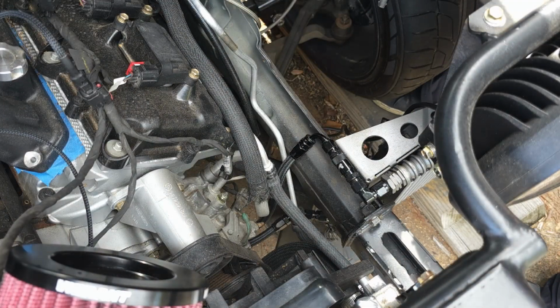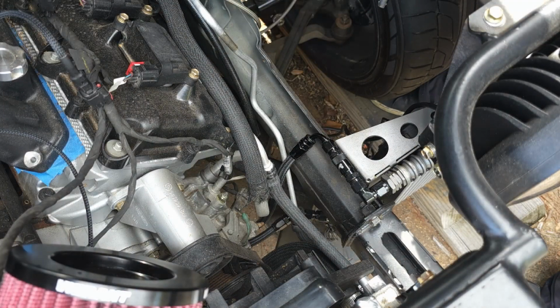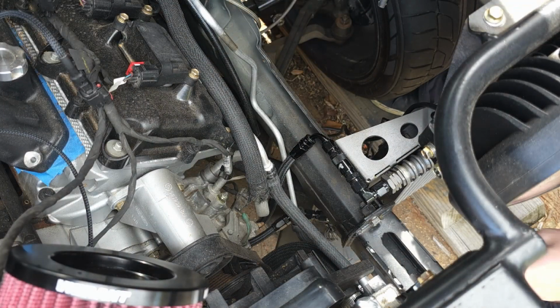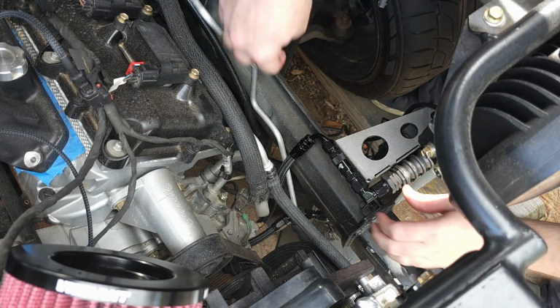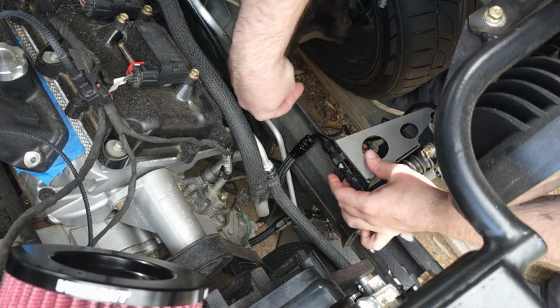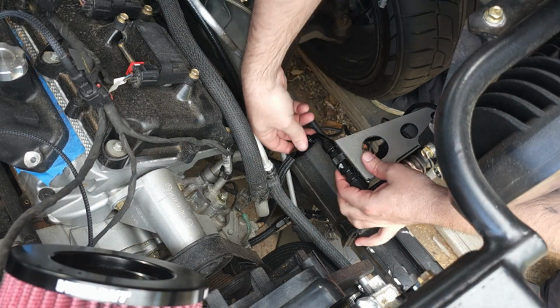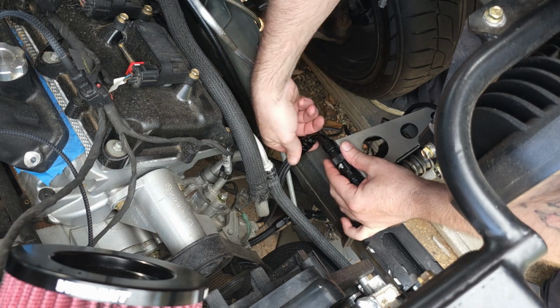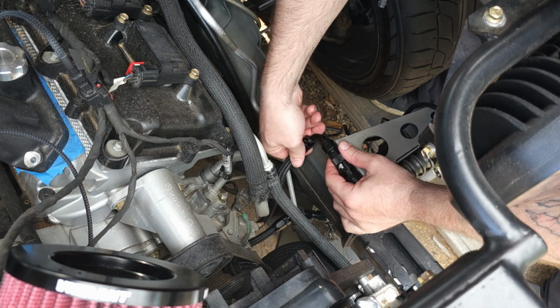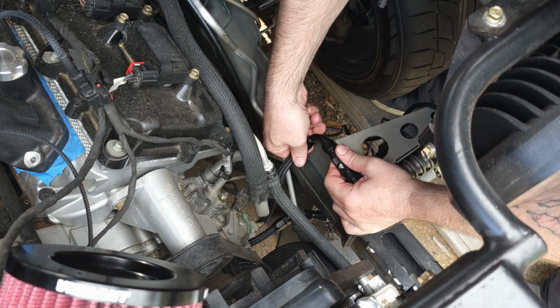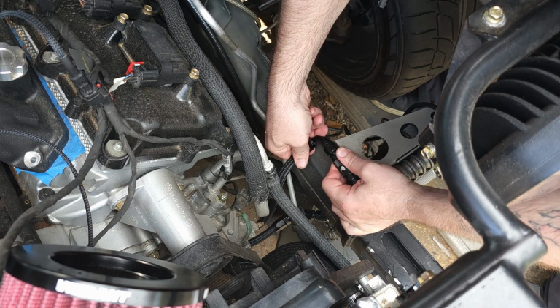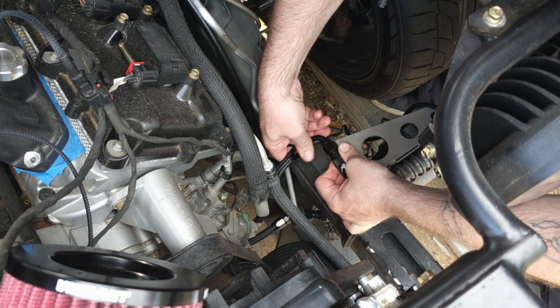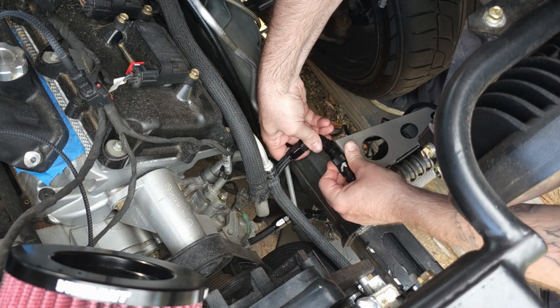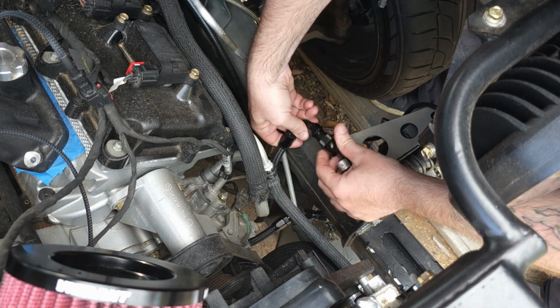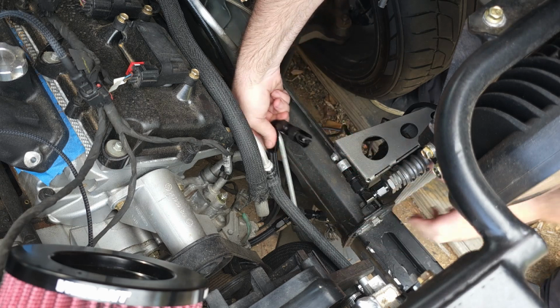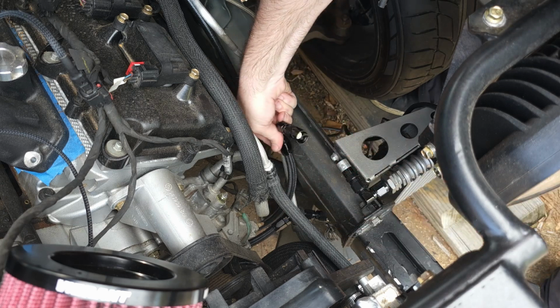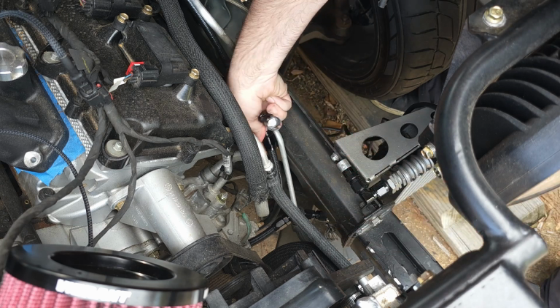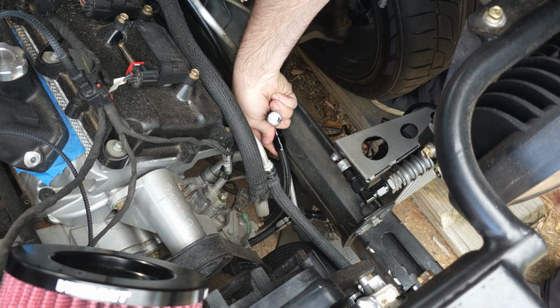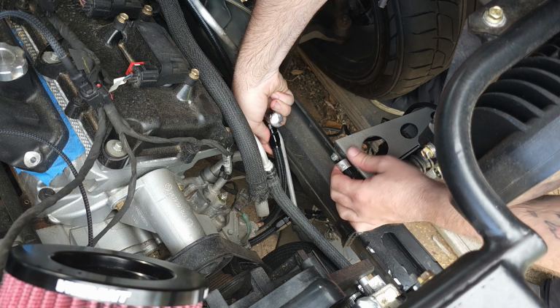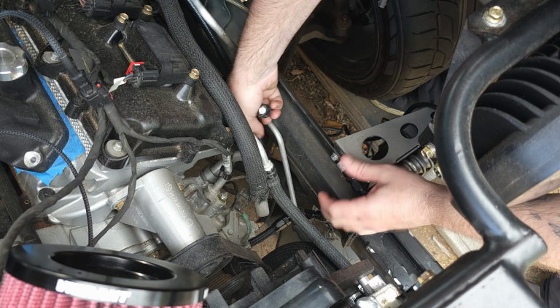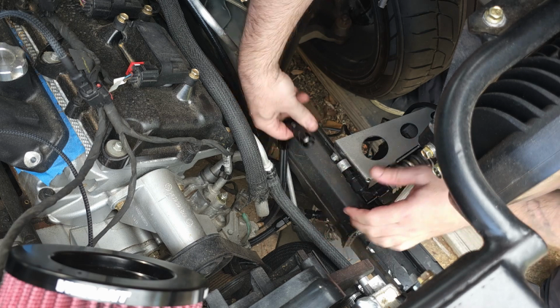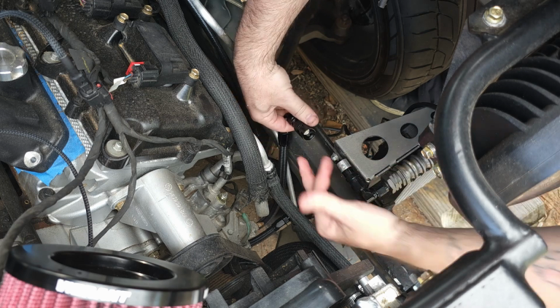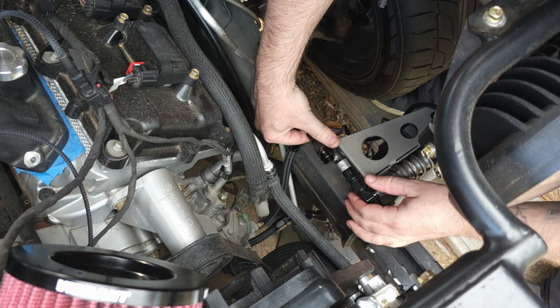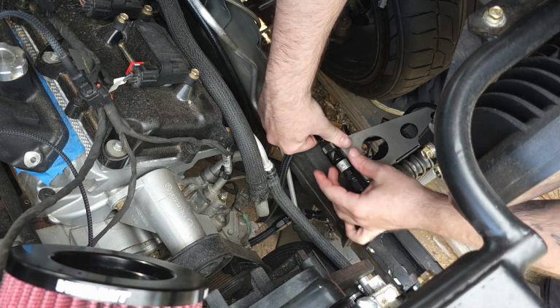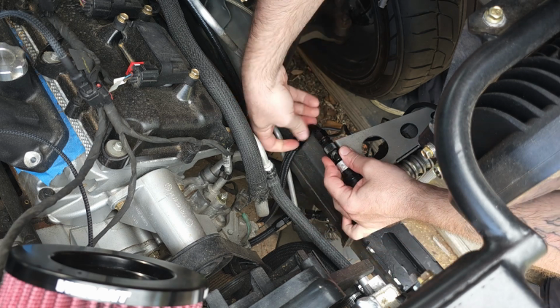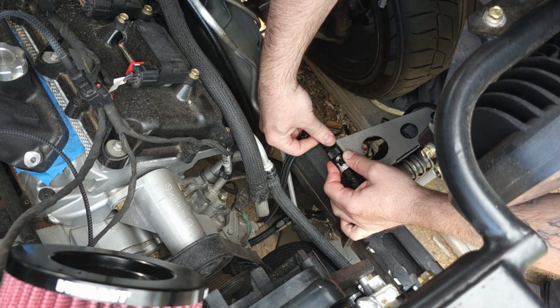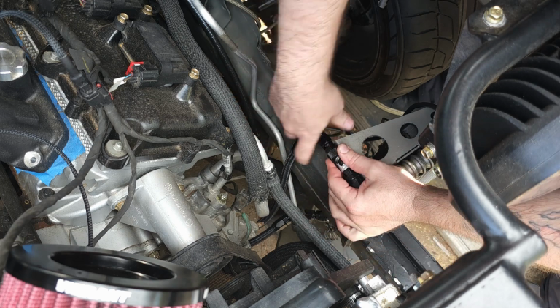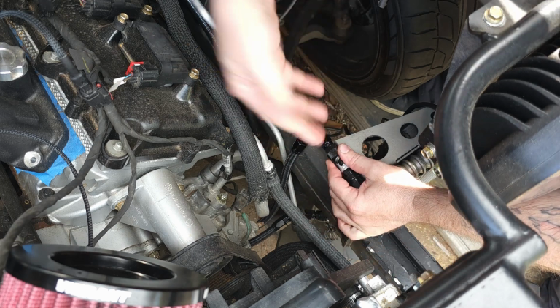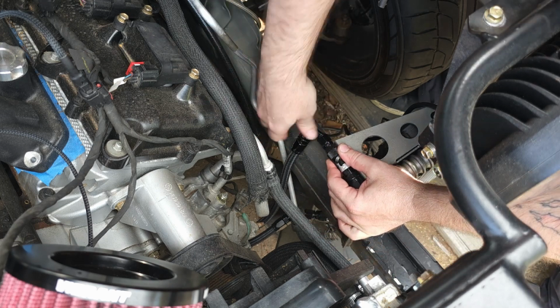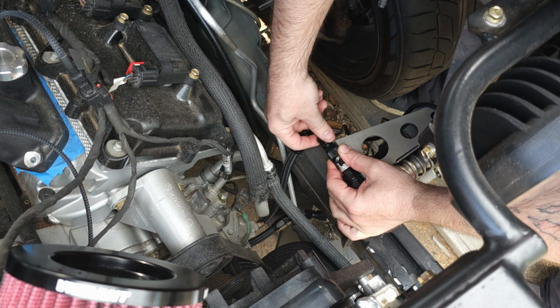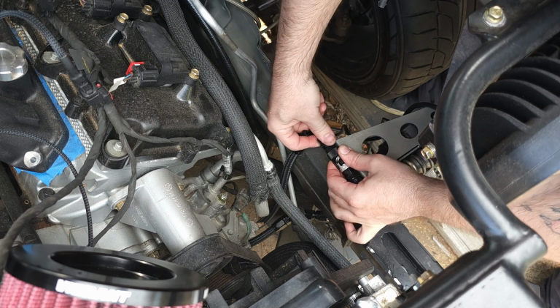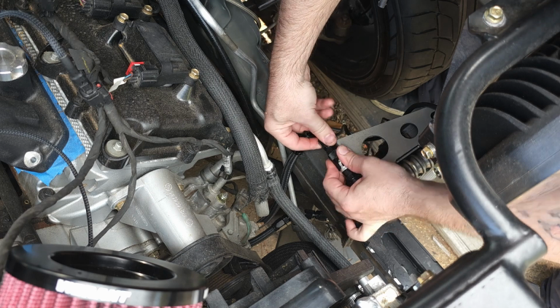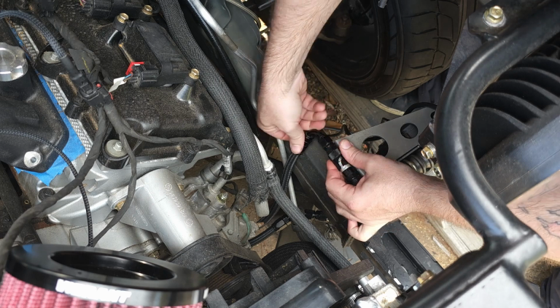As part of future-proofing this build for when I inevitably drop the engine, I went ahead and made a dry brake setup on the oil coolers. So that way you'll be able to disconnect the top and bottom hoses on both sides, drop the engine out, and I don't have any spilled oil — which is a good thing.